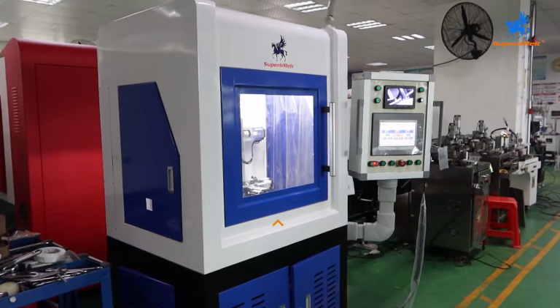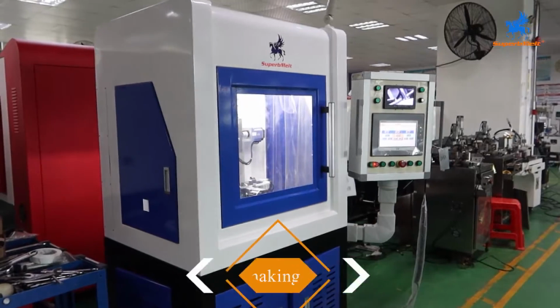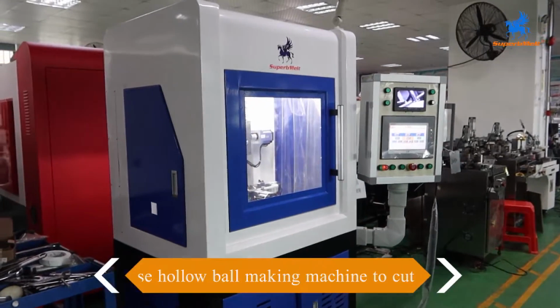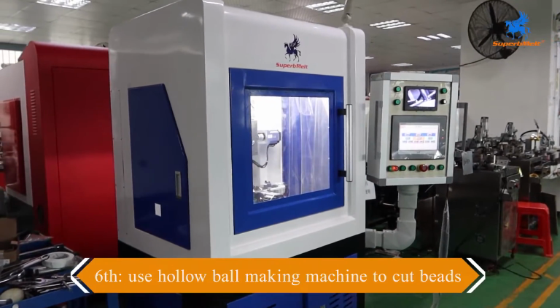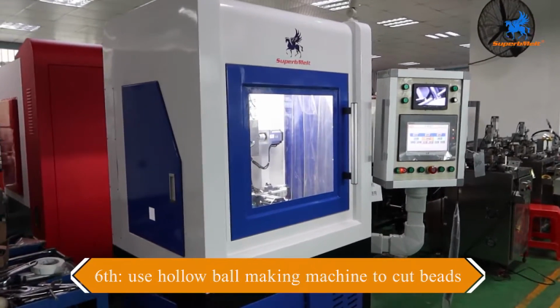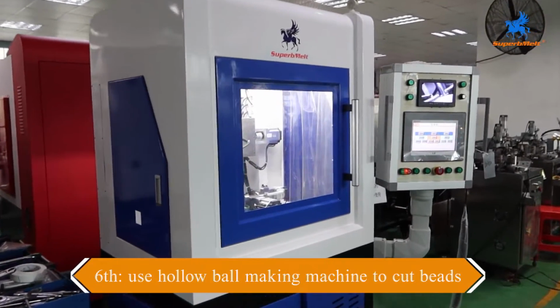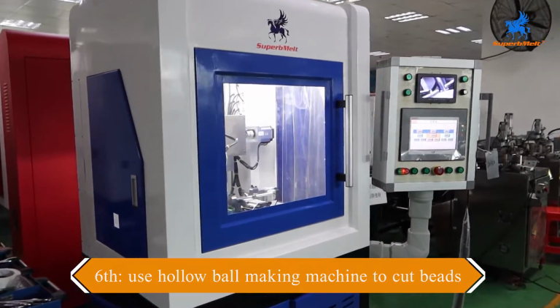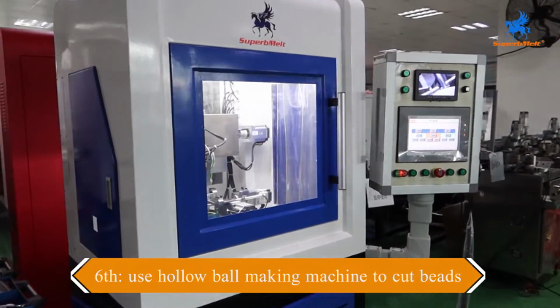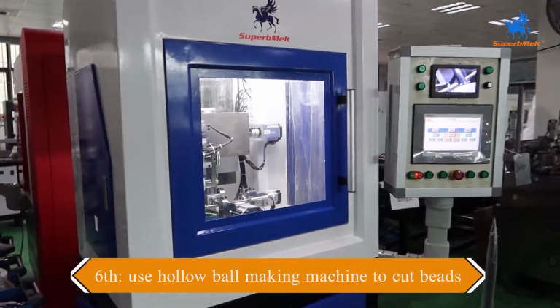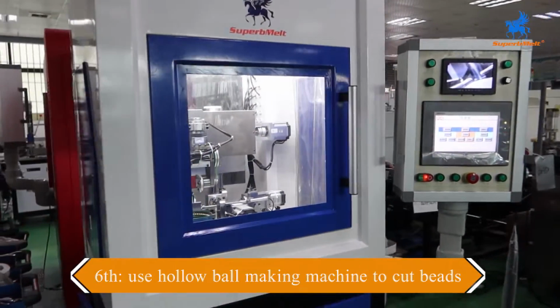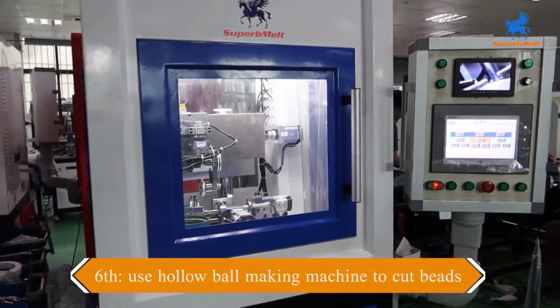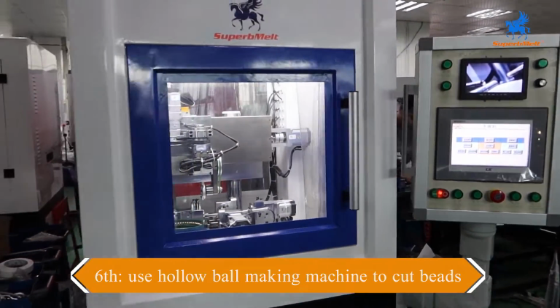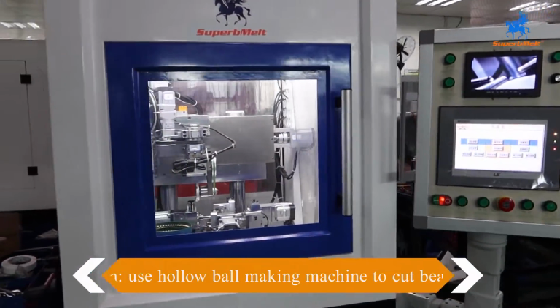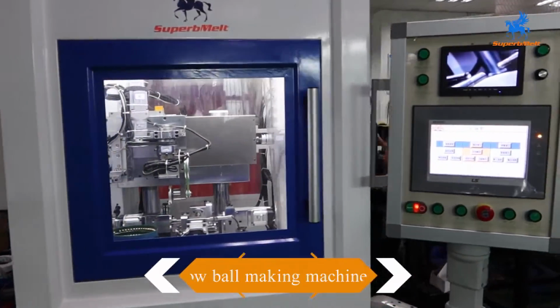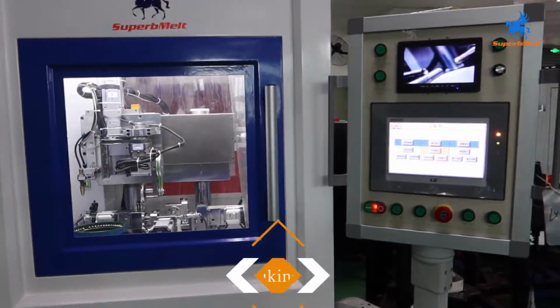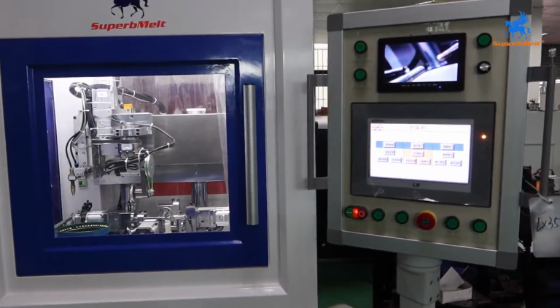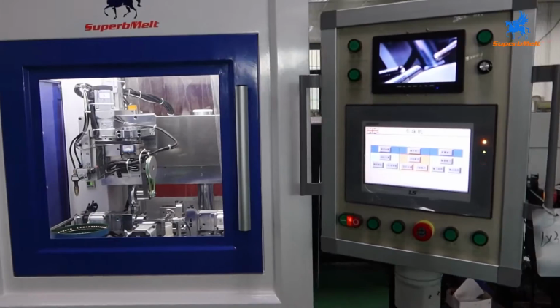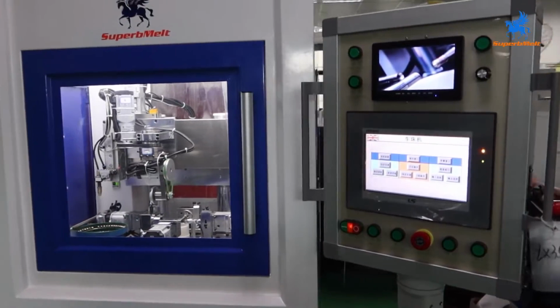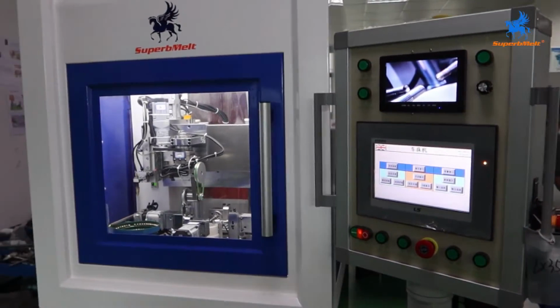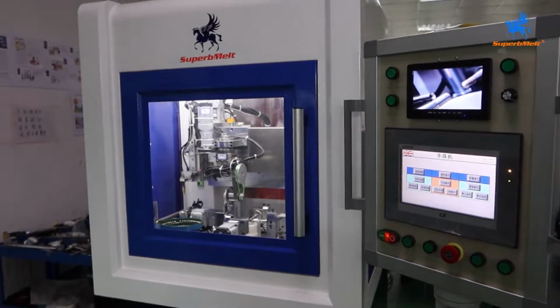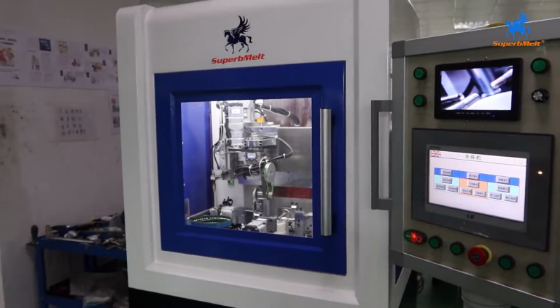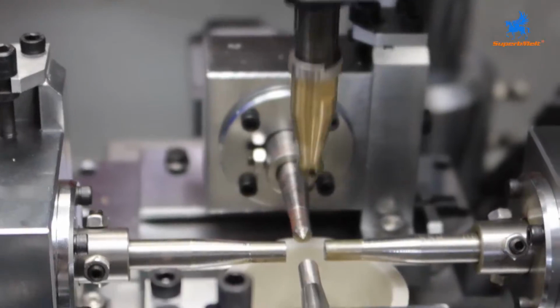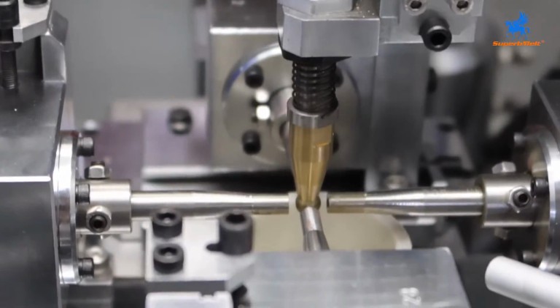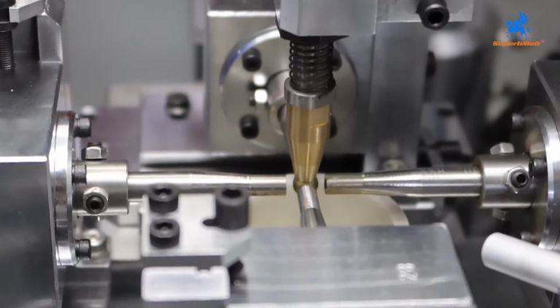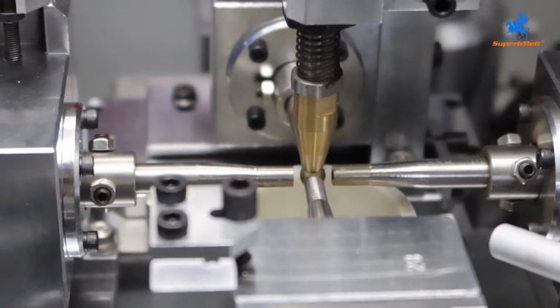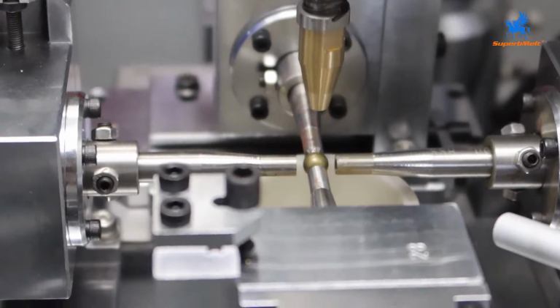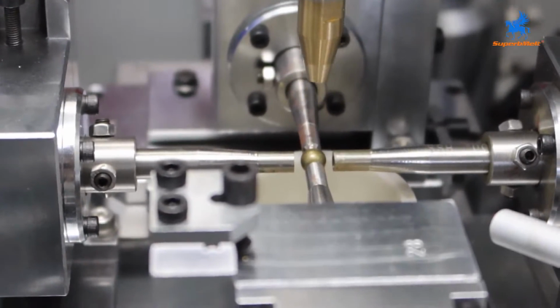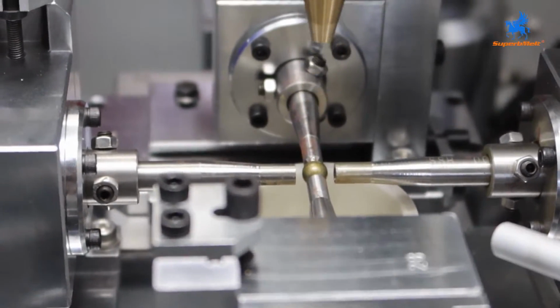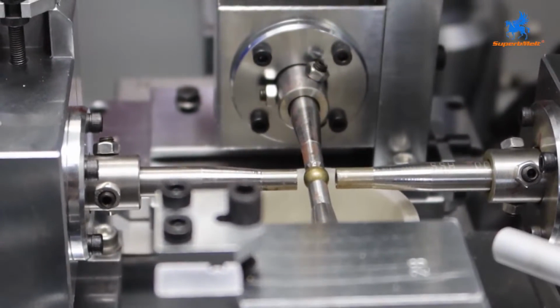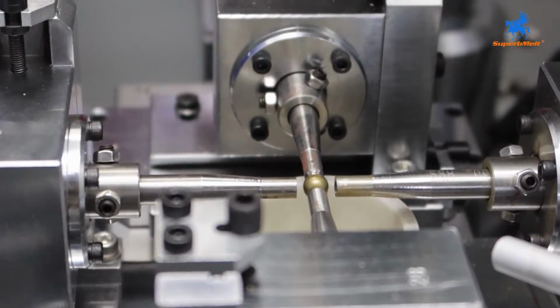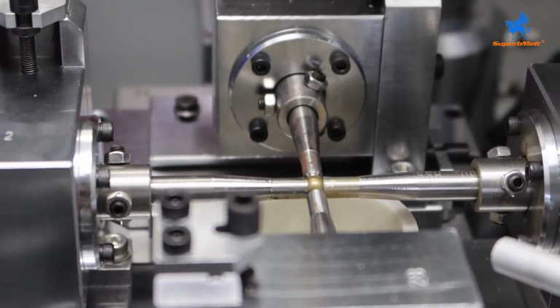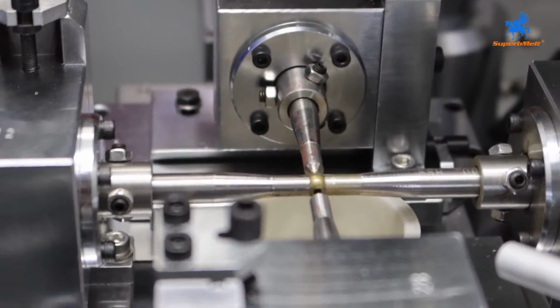Finally, use a hollow ball cutting machine to cut the surface of the bead. We can use a variety of programs to achieve different designs to meet the needs of different customers.